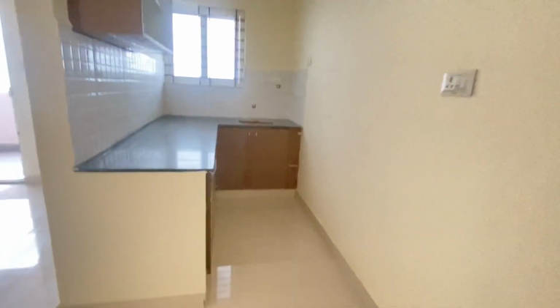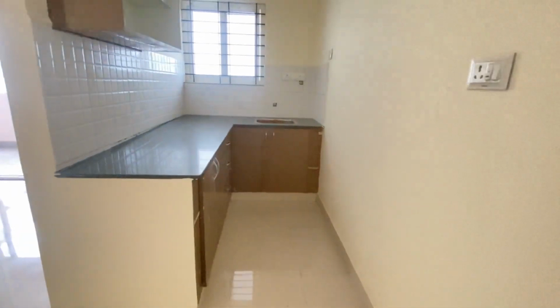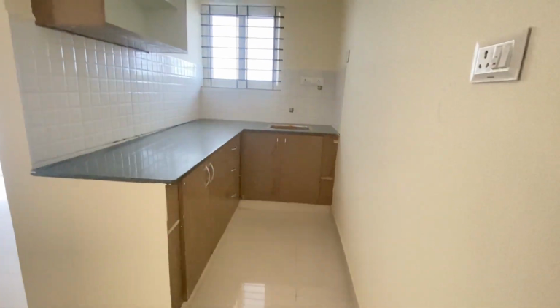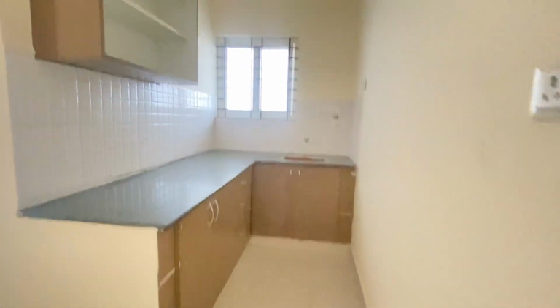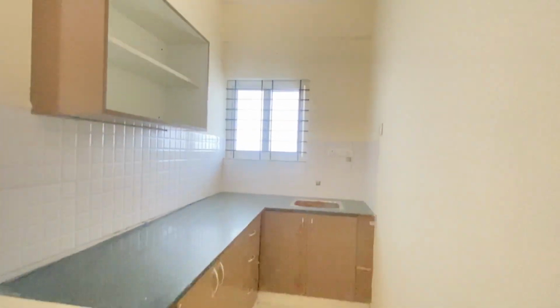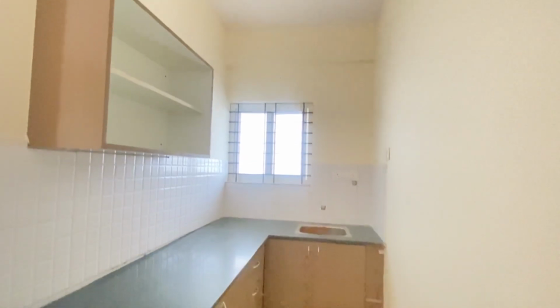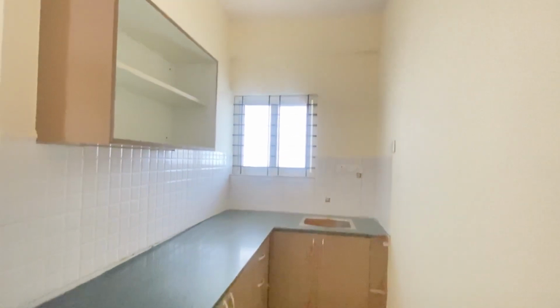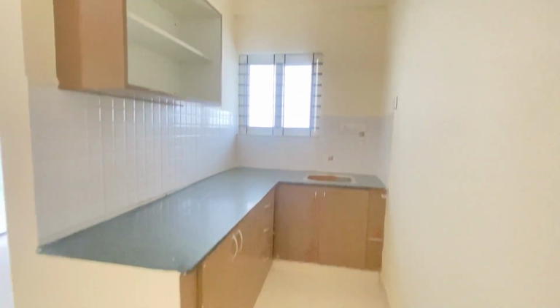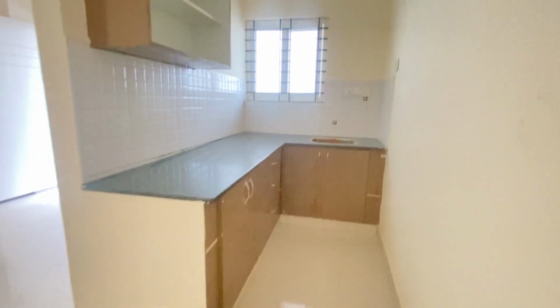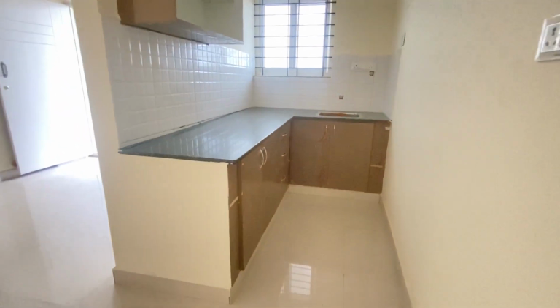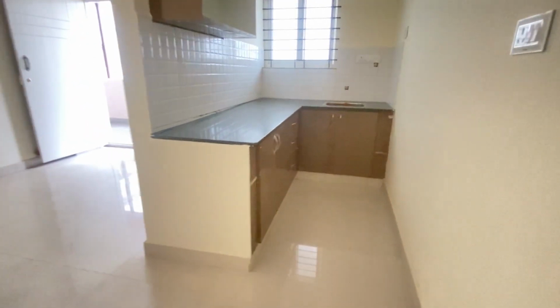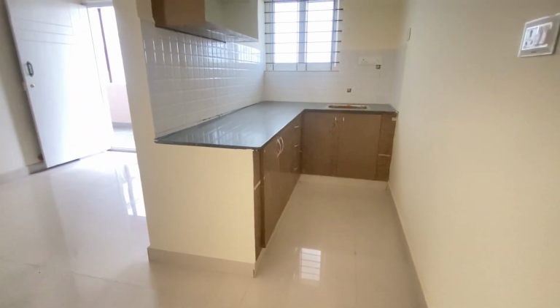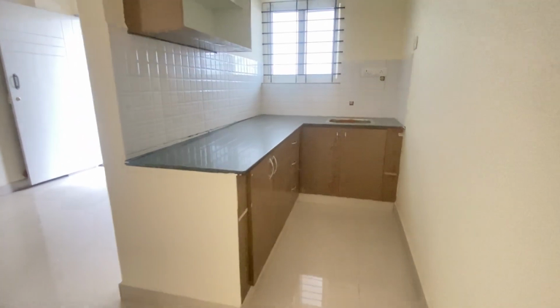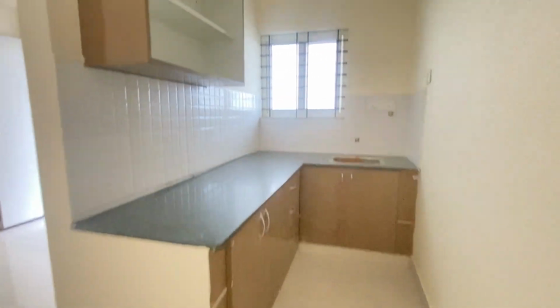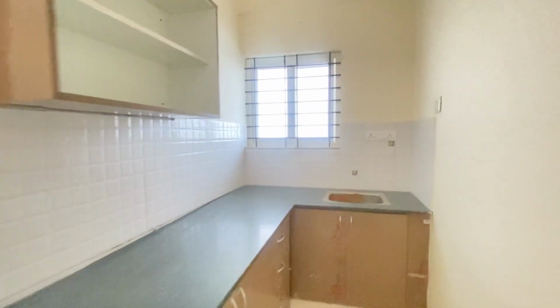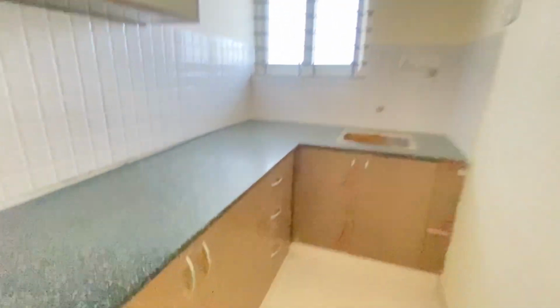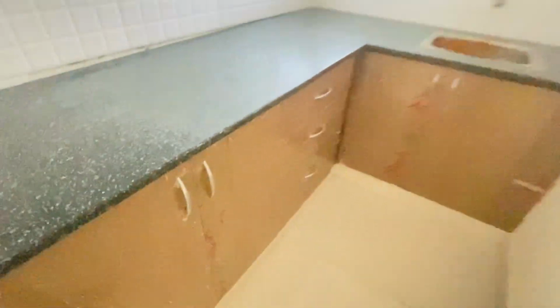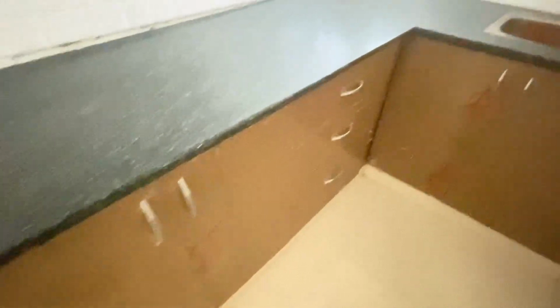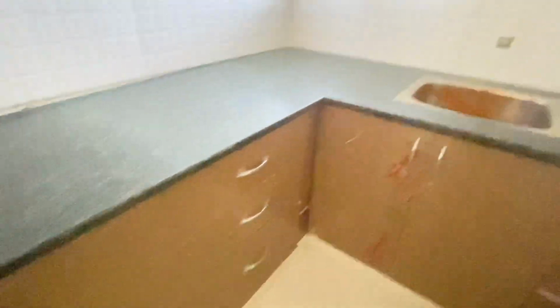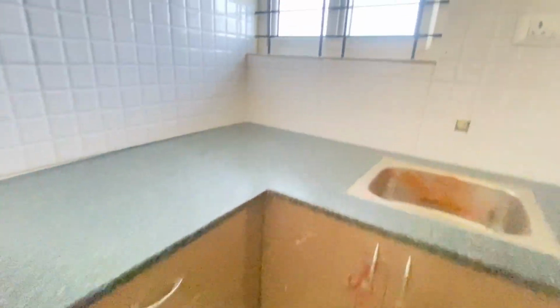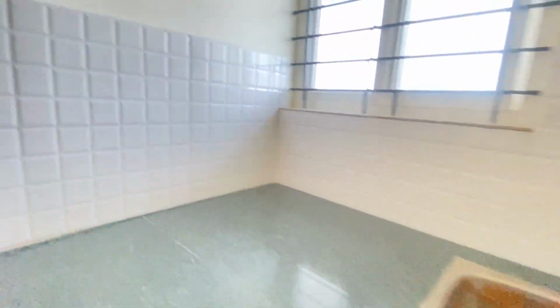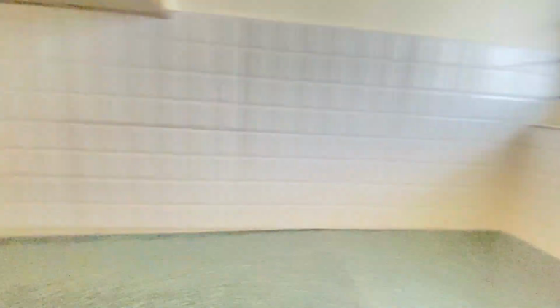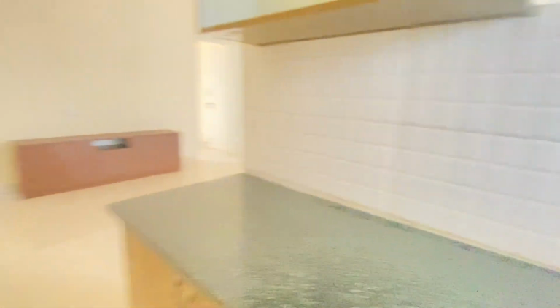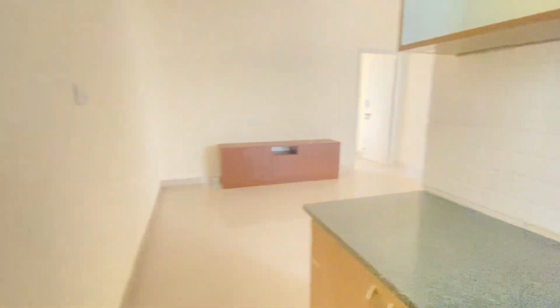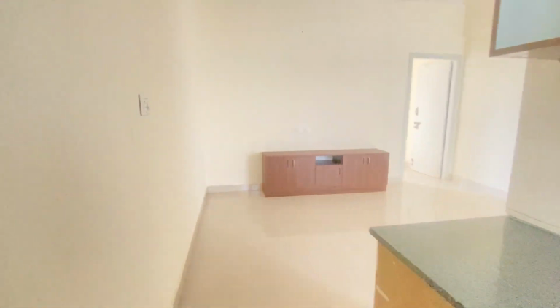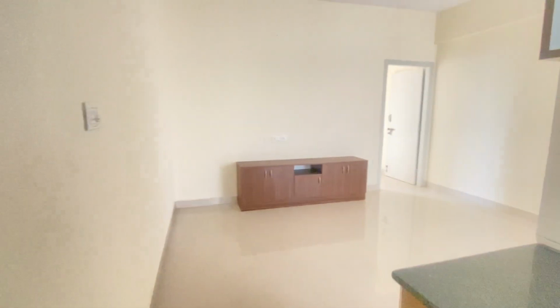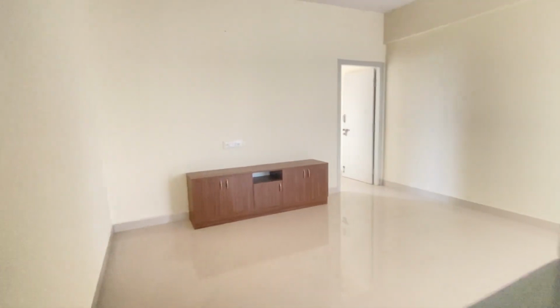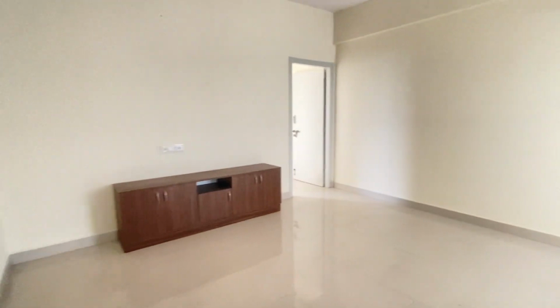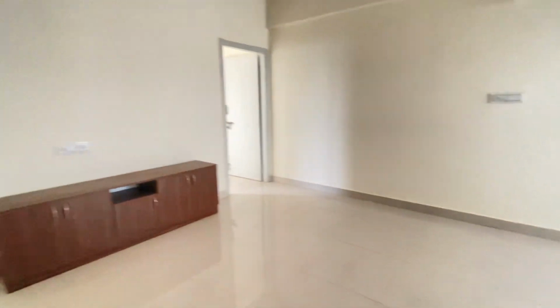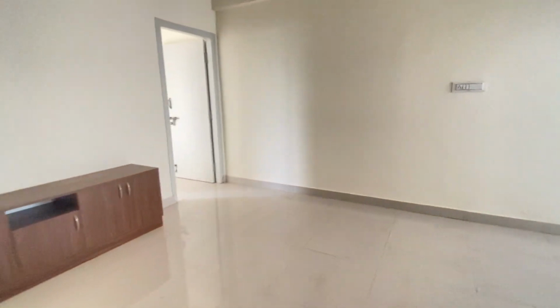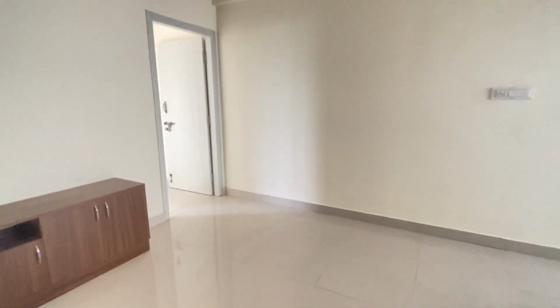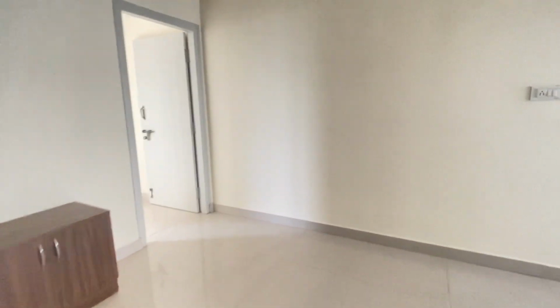The house includes a bedroom, hall, and bathroom. This is the kitchen — it is a modular kitchen. We also have a TV cabinet here in the hall area.